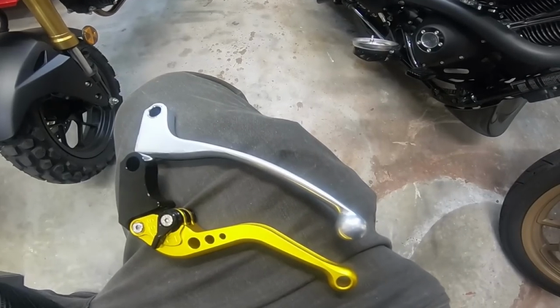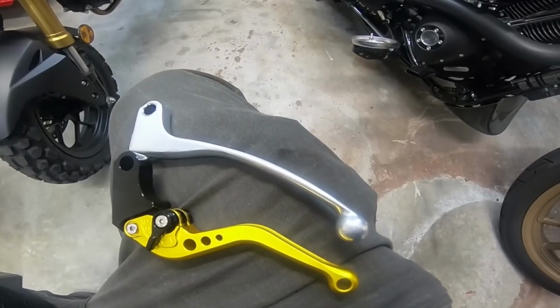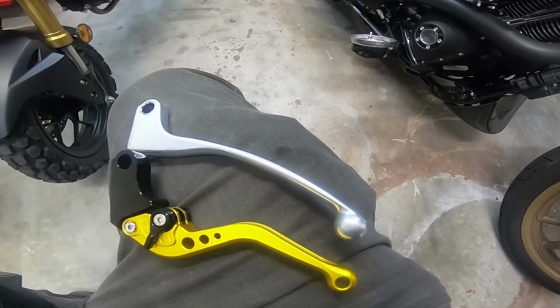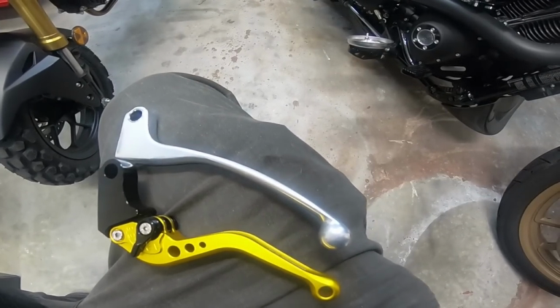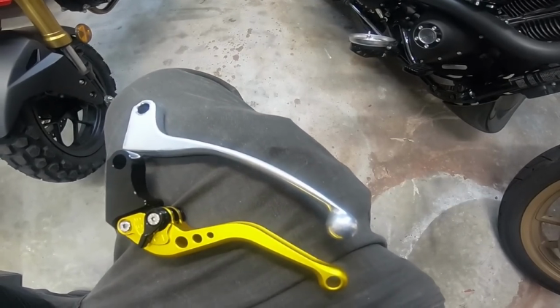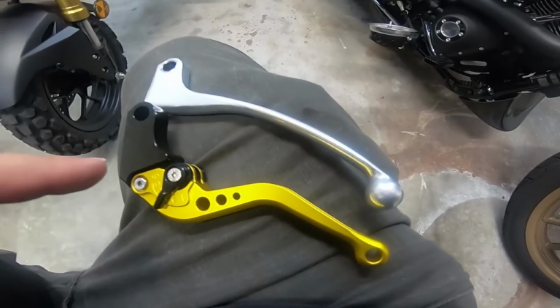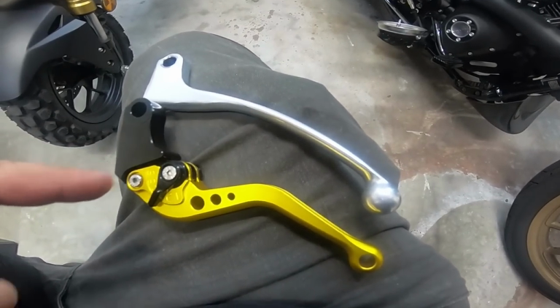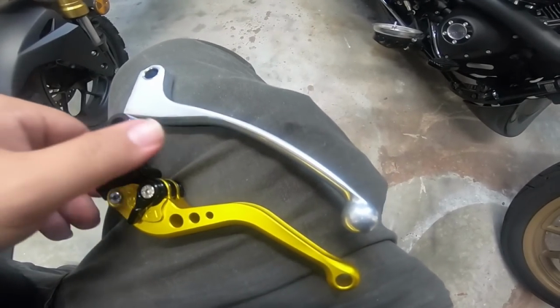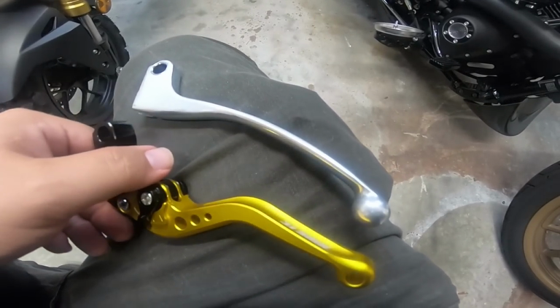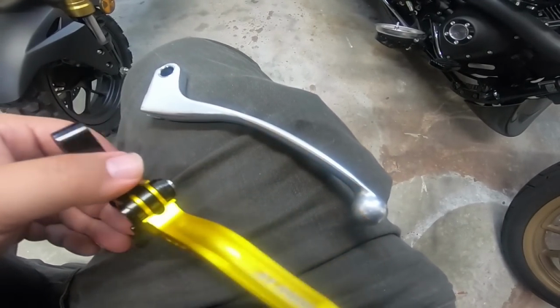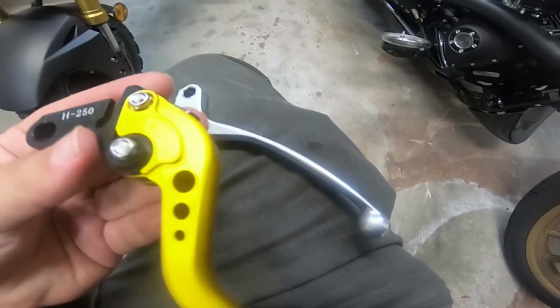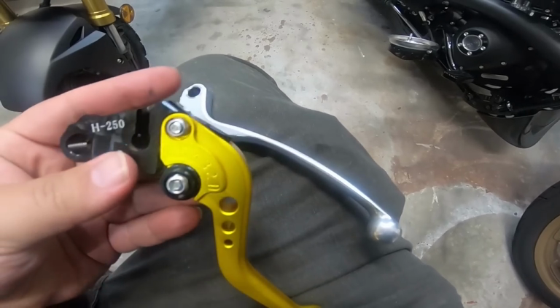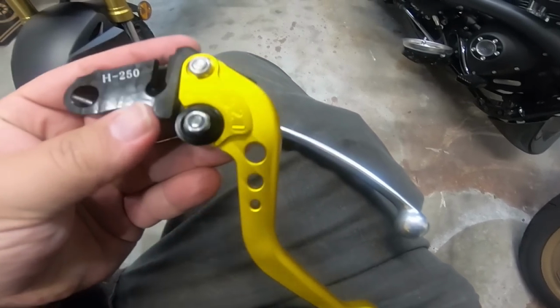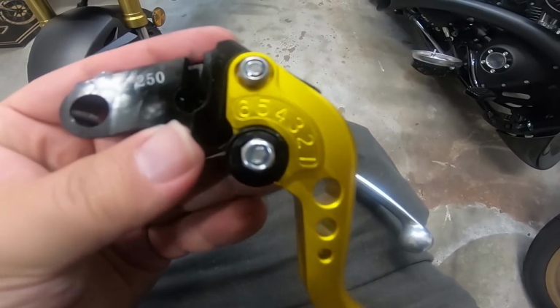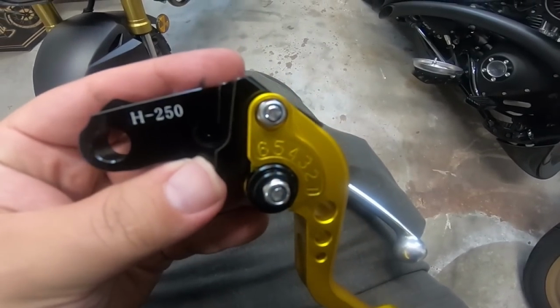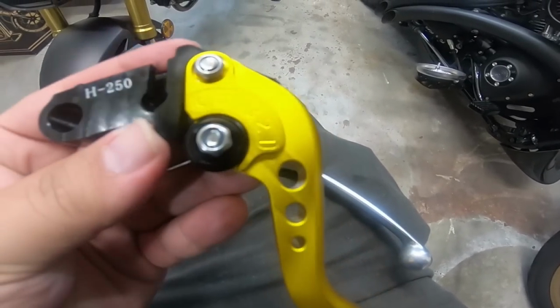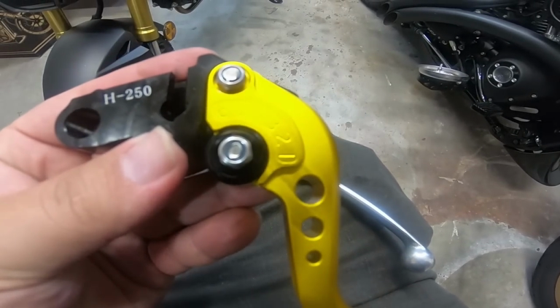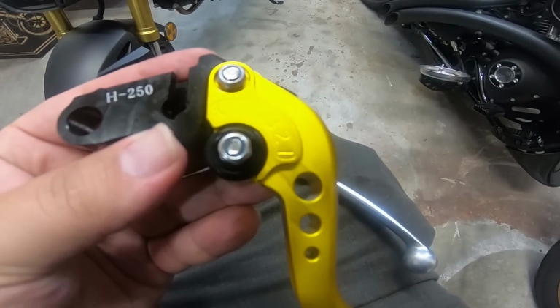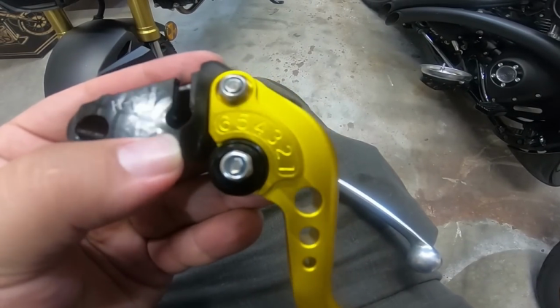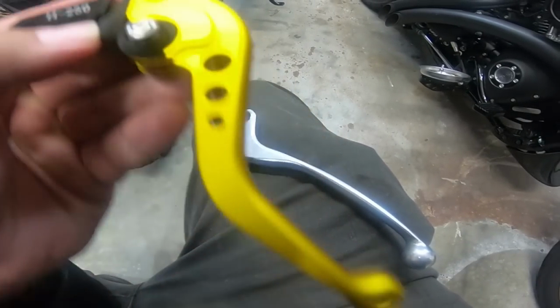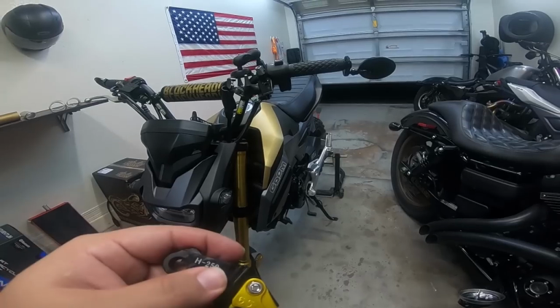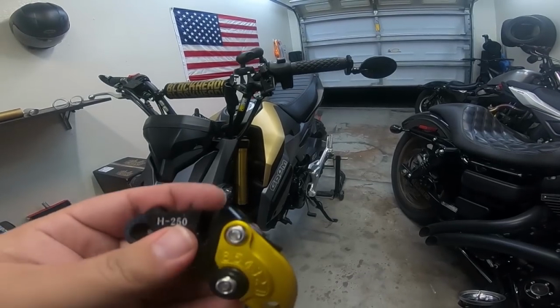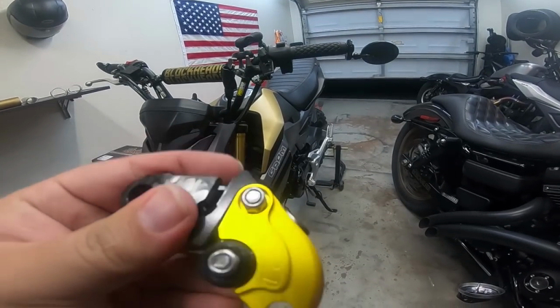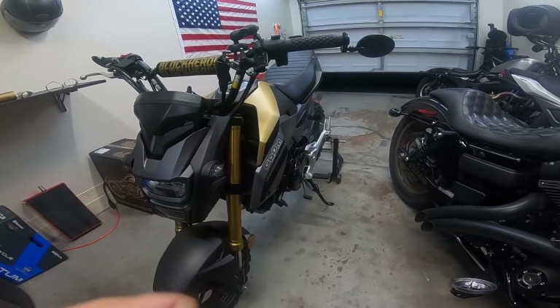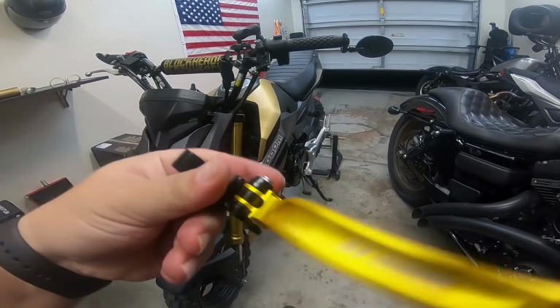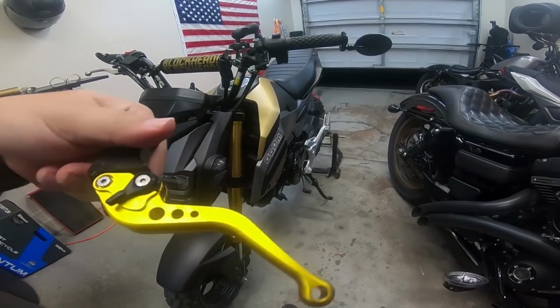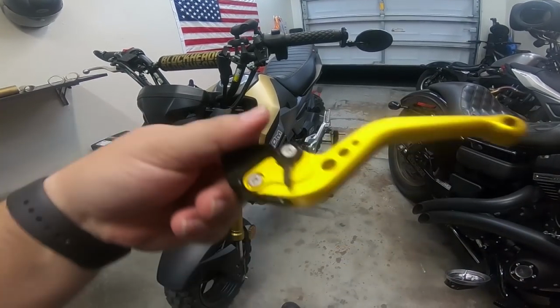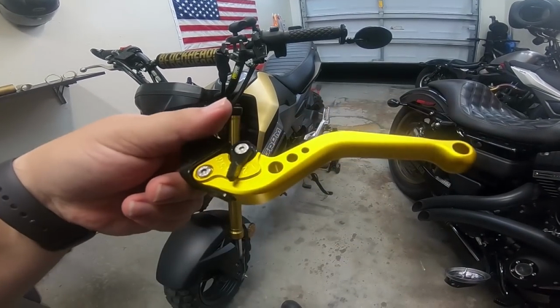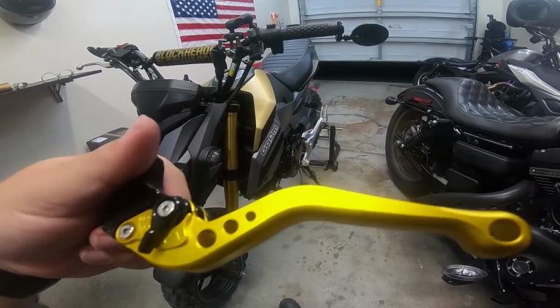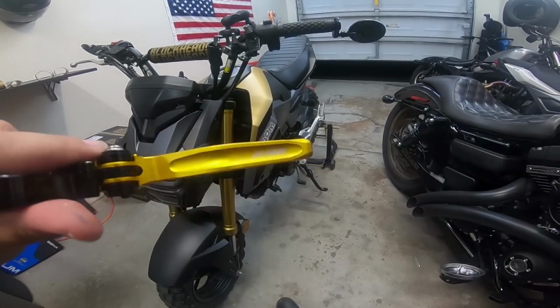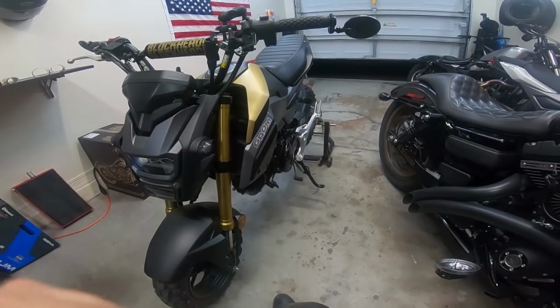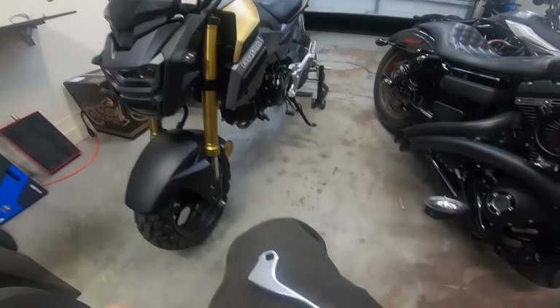That's what the two levers look like side by side. Installing this one is pretty much just going to be the exact same but the opposite process. You're going to have that little notch in there which you're going to put the end of the clutch line in, flip it back over, rotate it back in, and then tighten everything back up. Easy stuff.